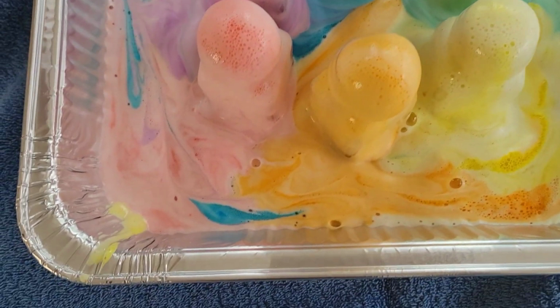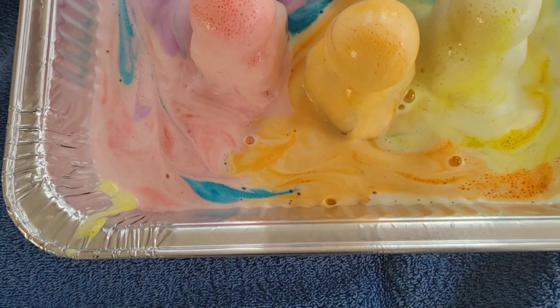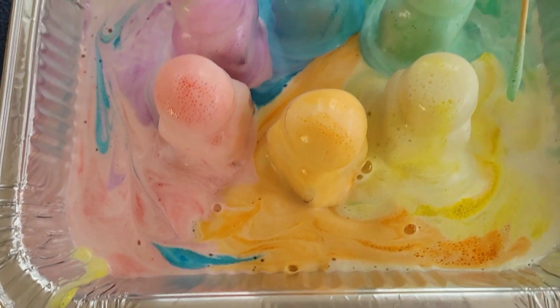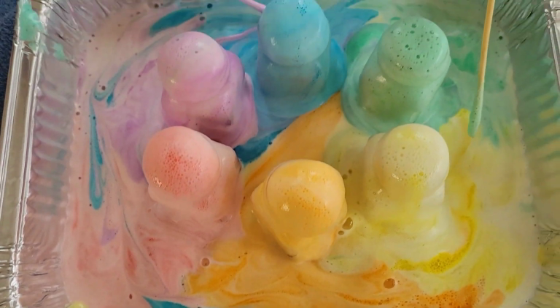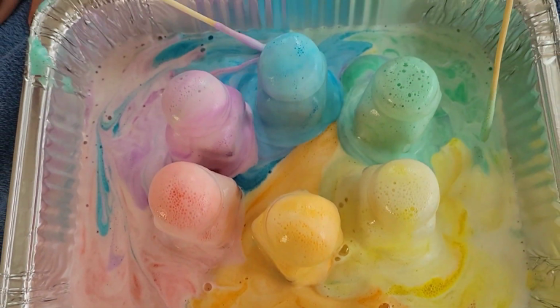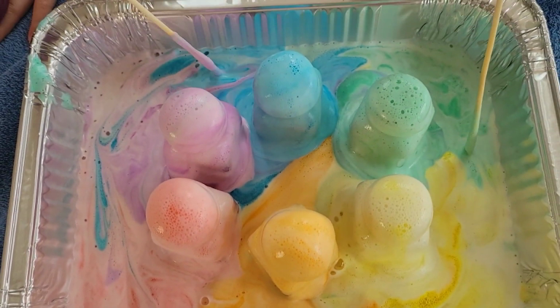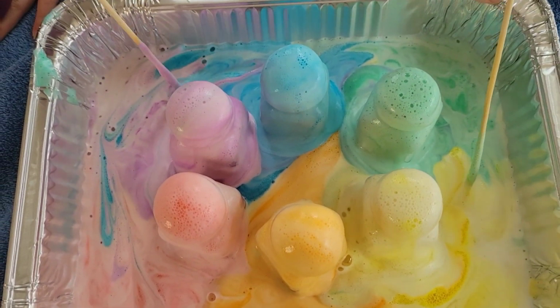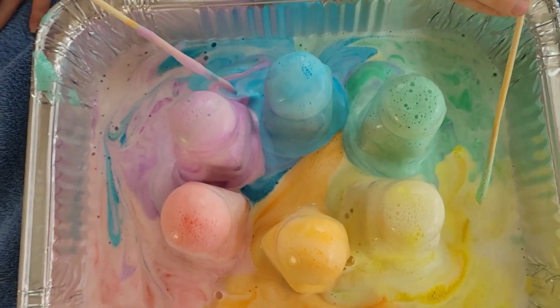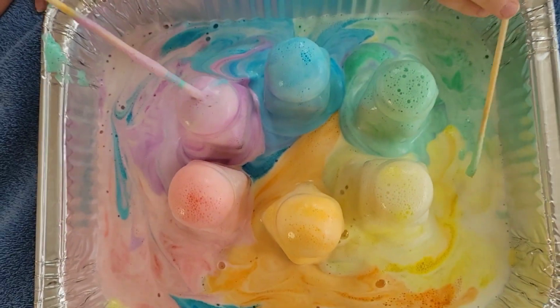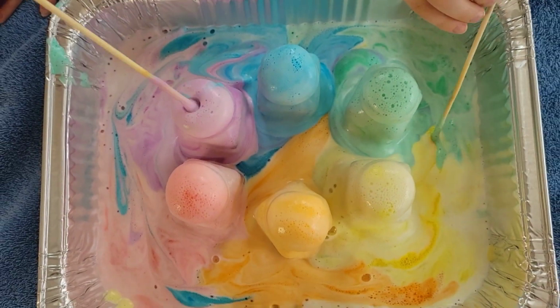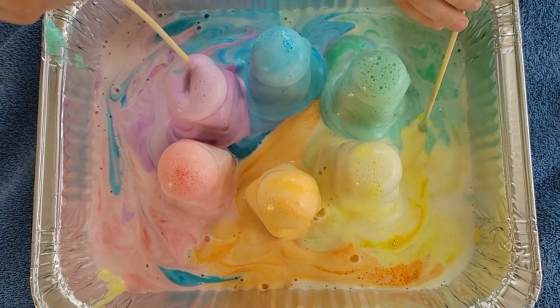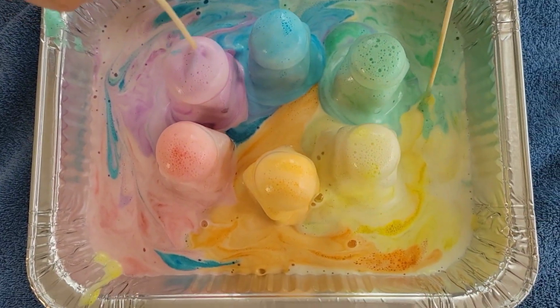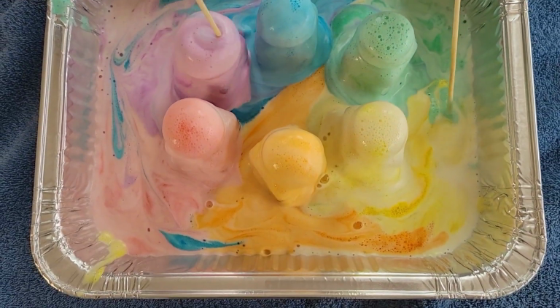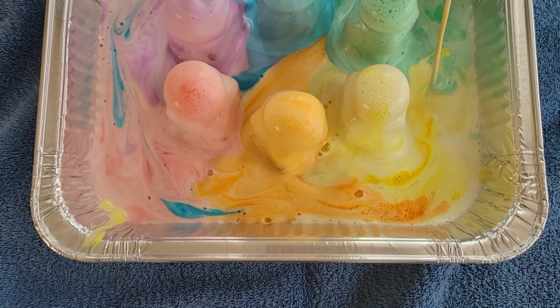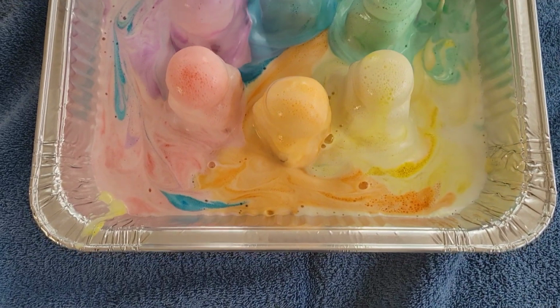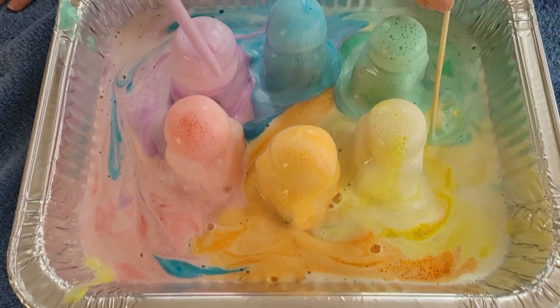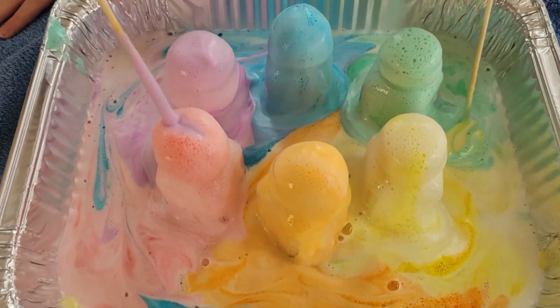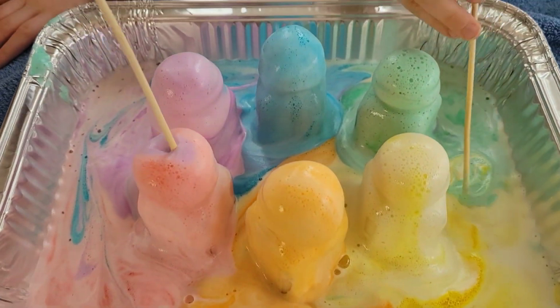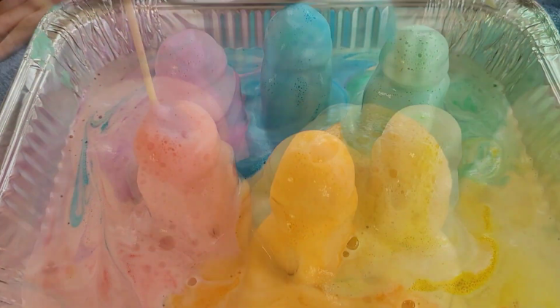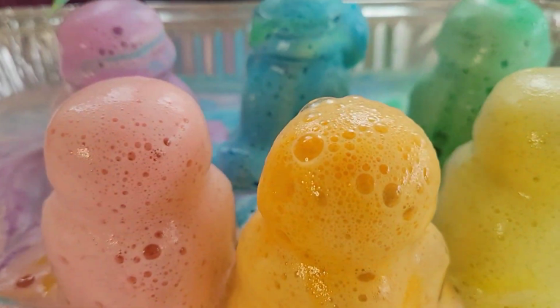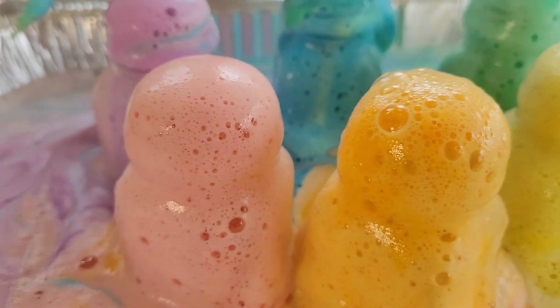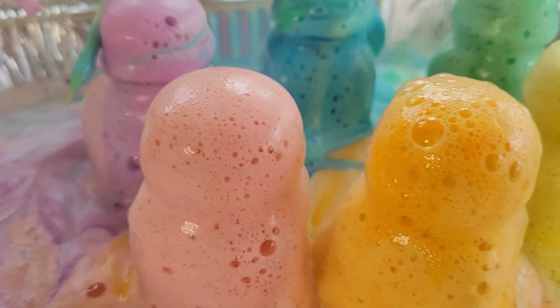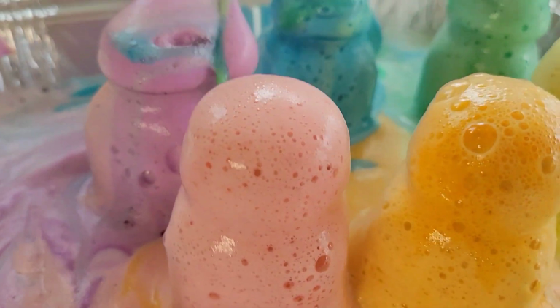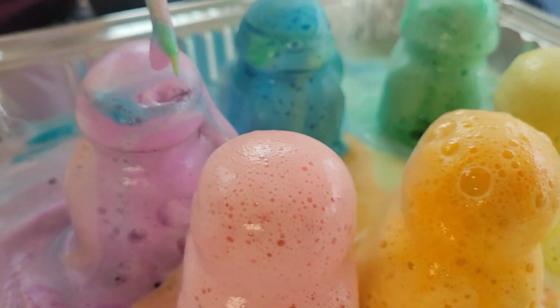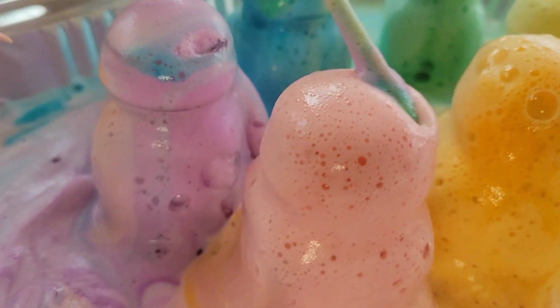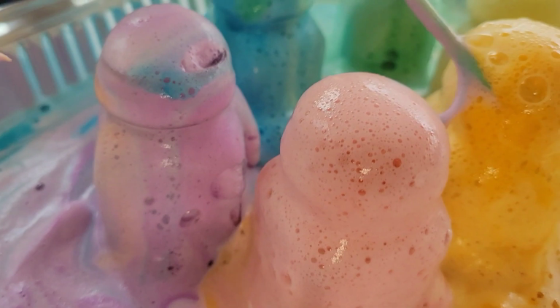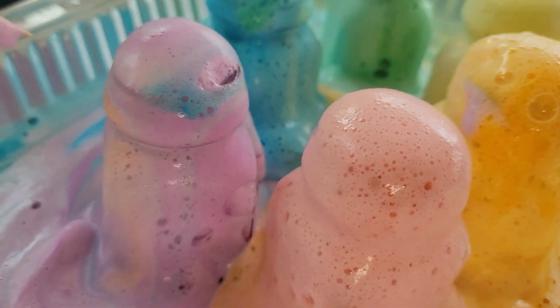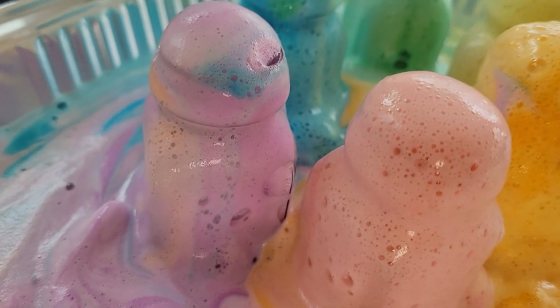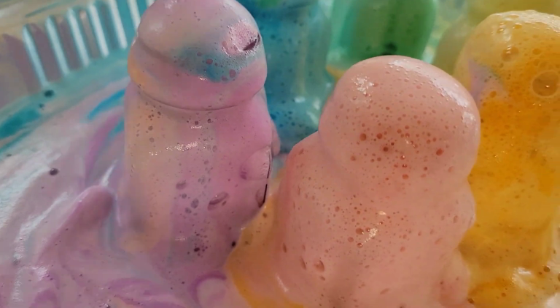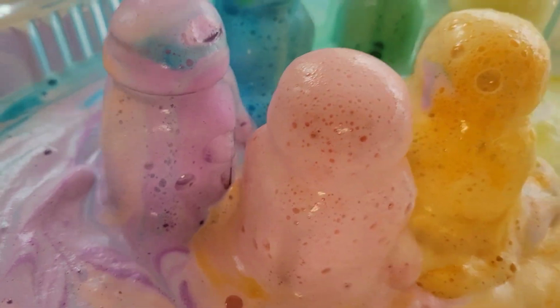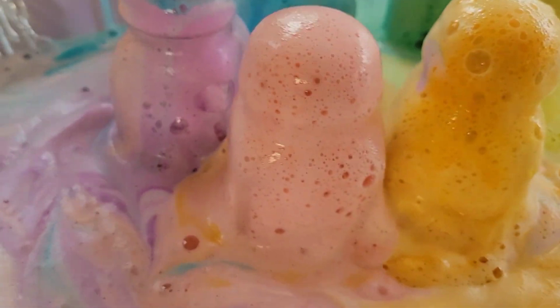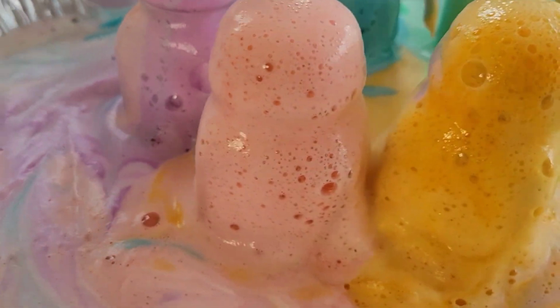Look at all these blue colors it made! Is it pretty cool? Look at the mirror!